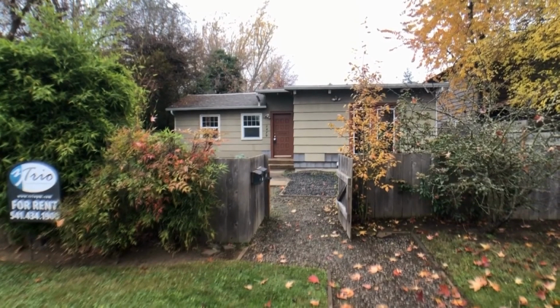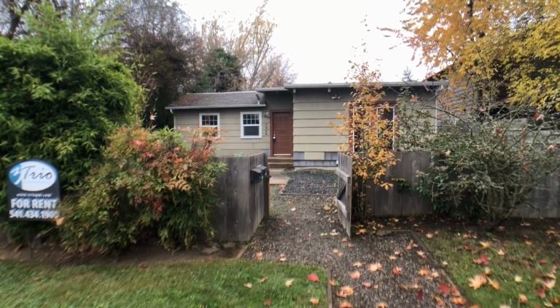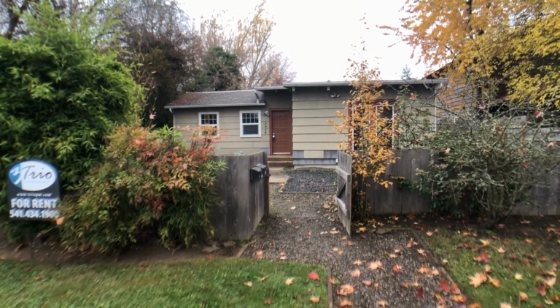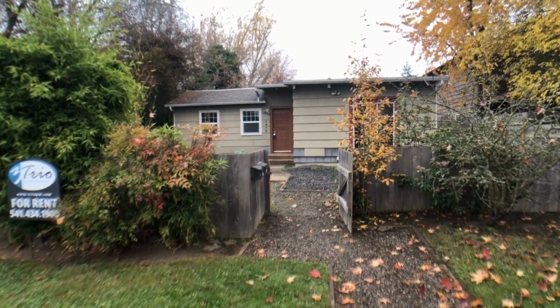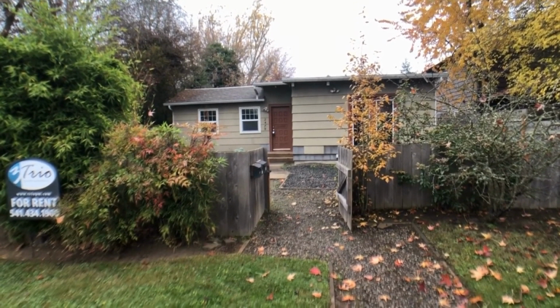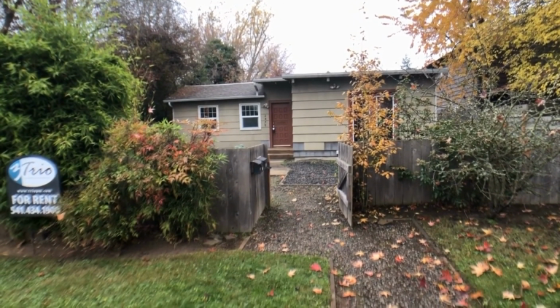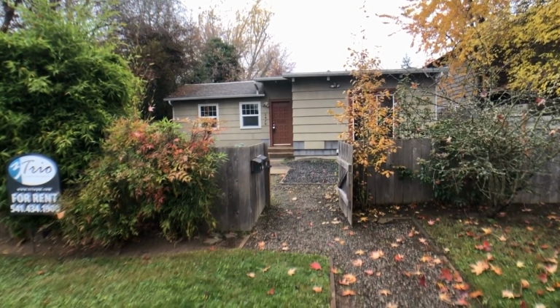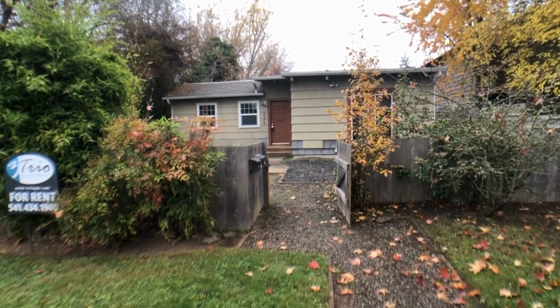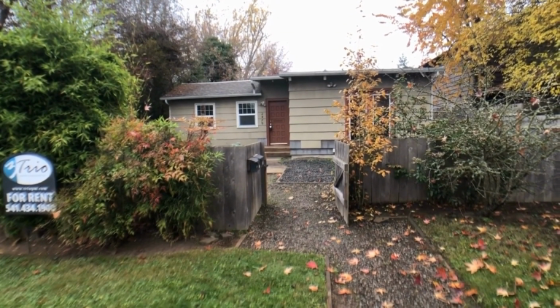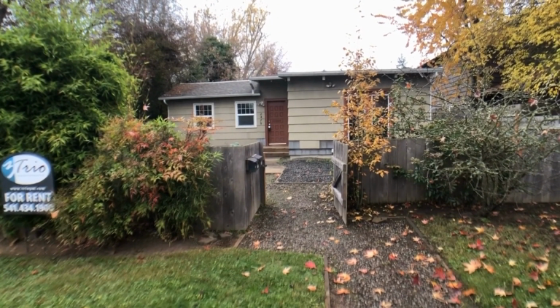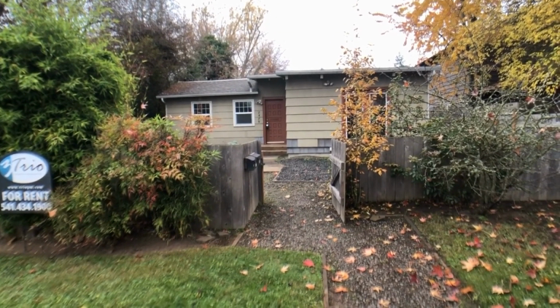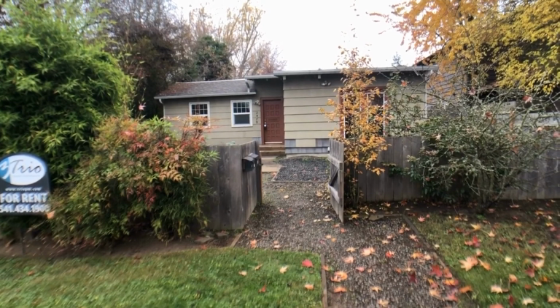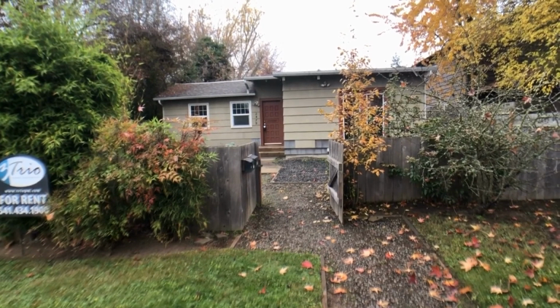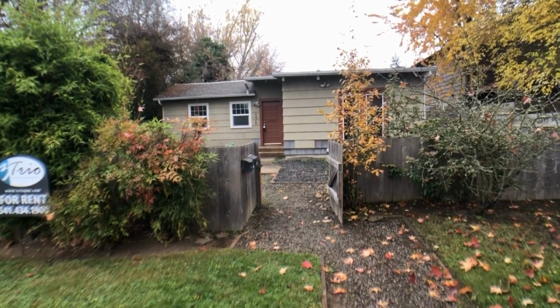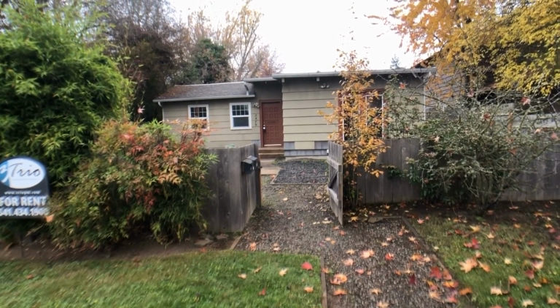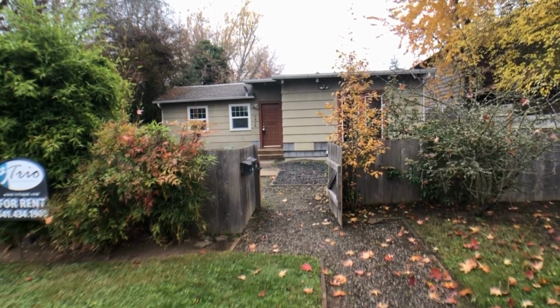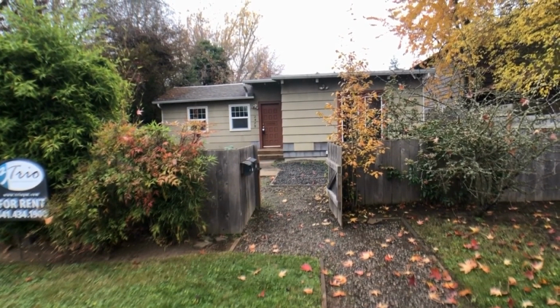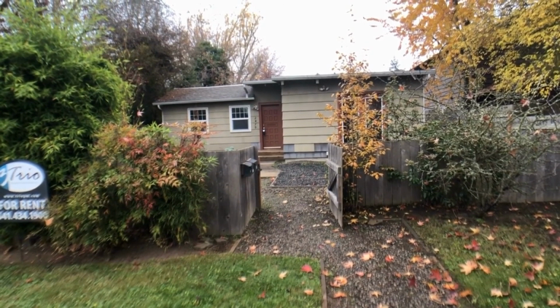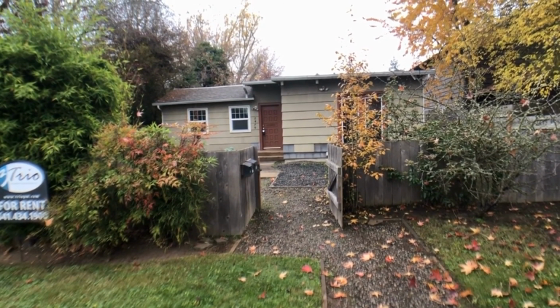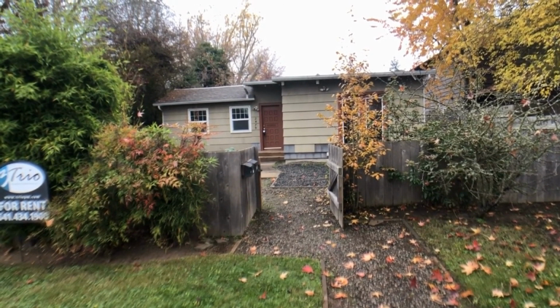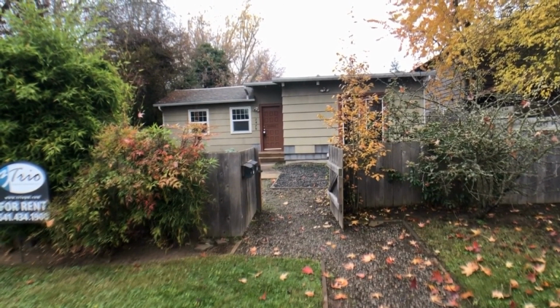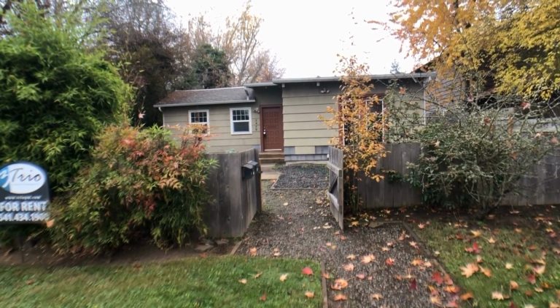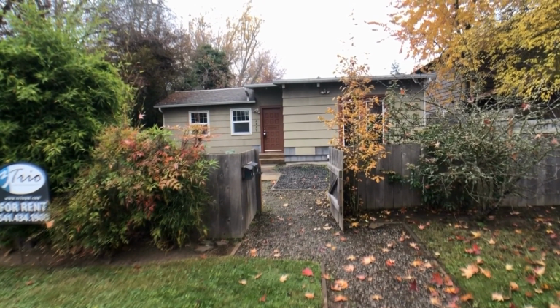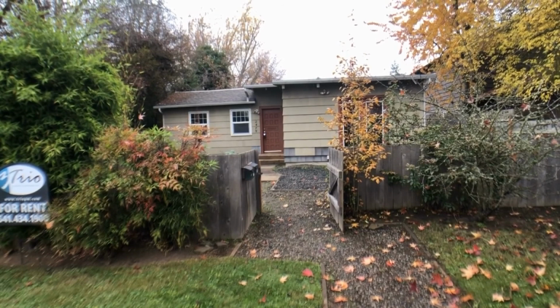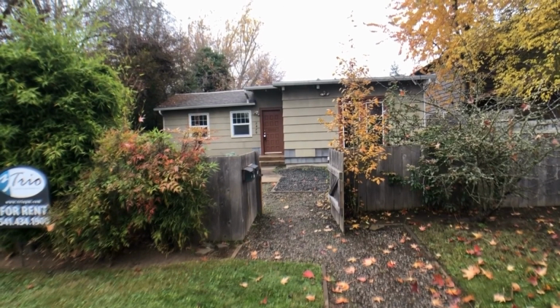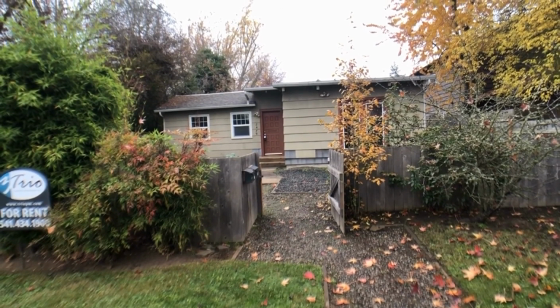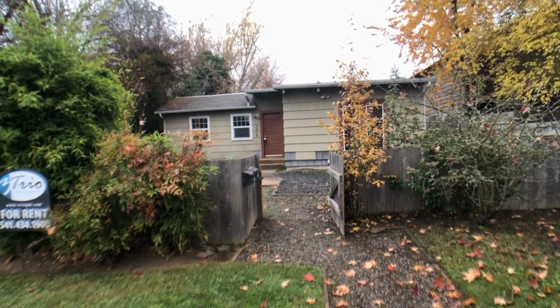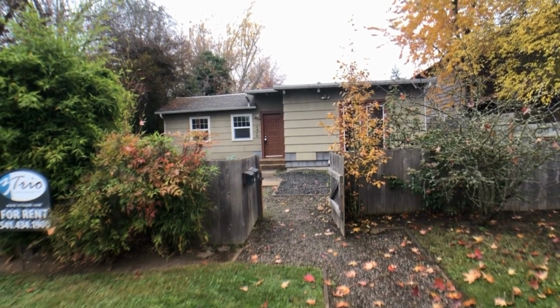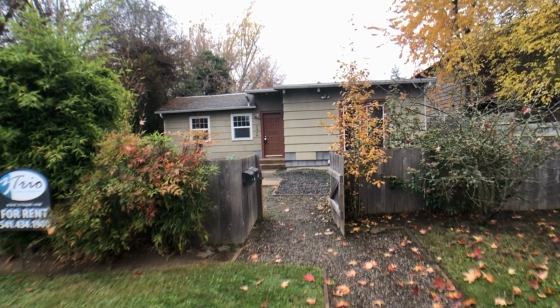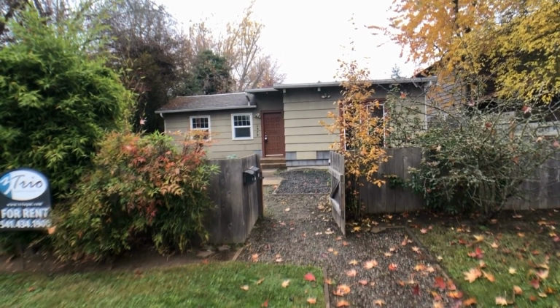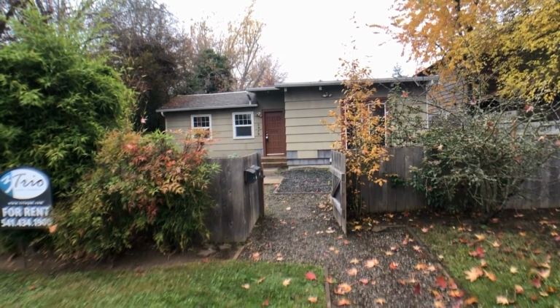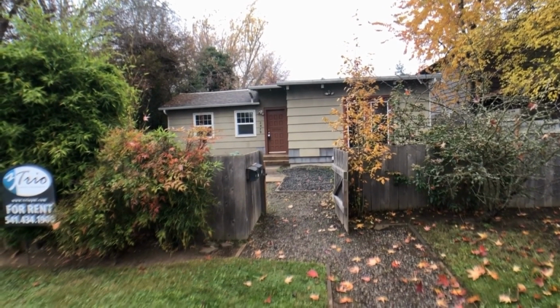We are here today at 2479 Alder Street in Eugene, Oregon. We'll be doing a full video tour. This property is being offered for rent by Trio Property Management. By the end of the video you will know if you want to live here, so let's go ahead and start the tour.